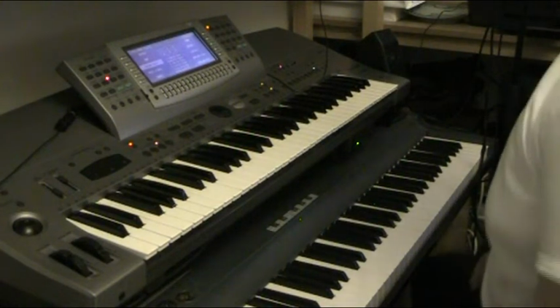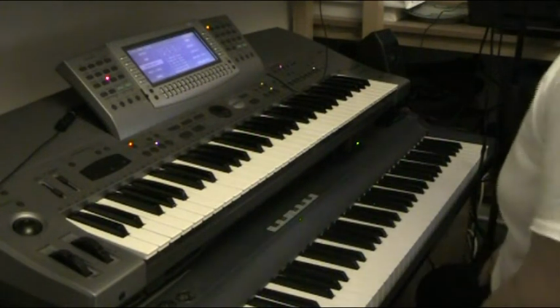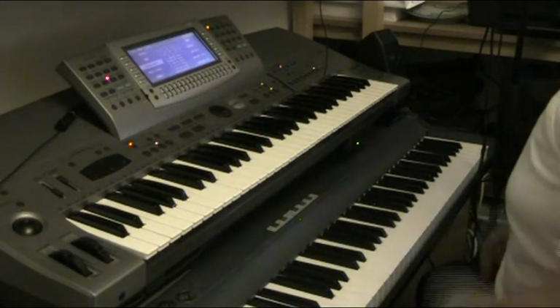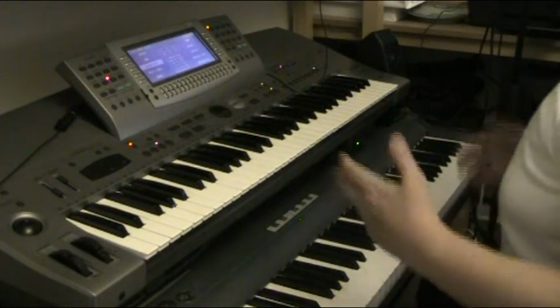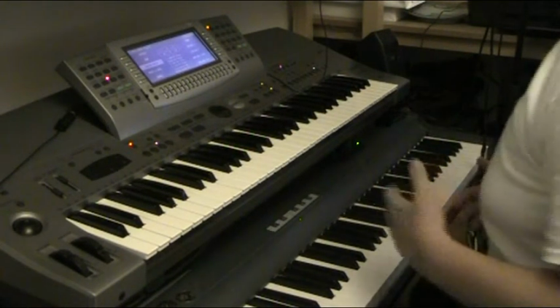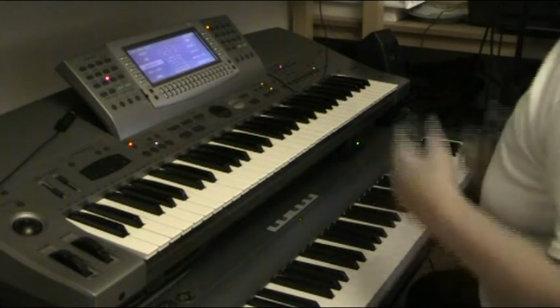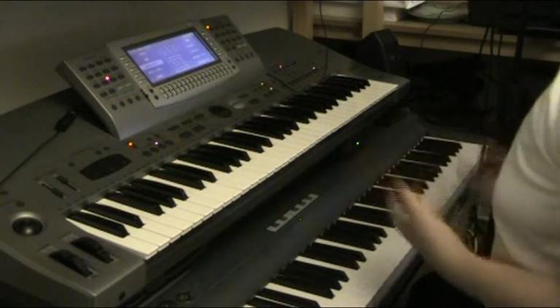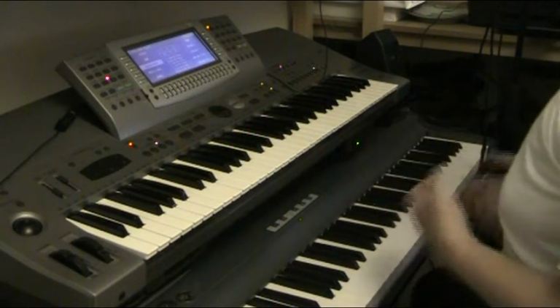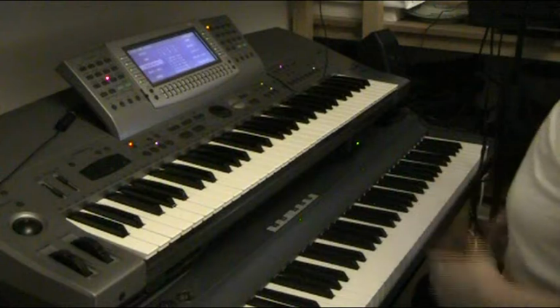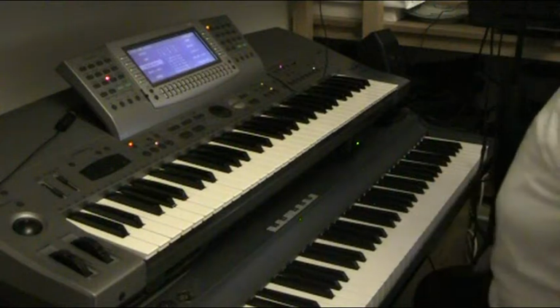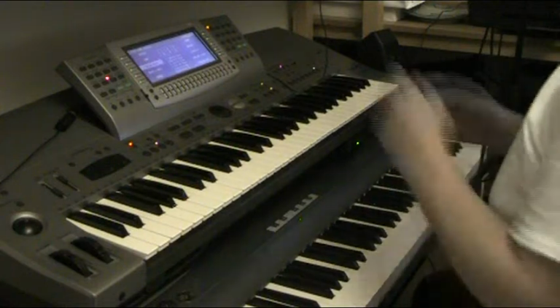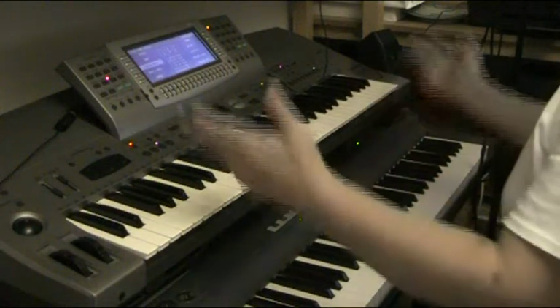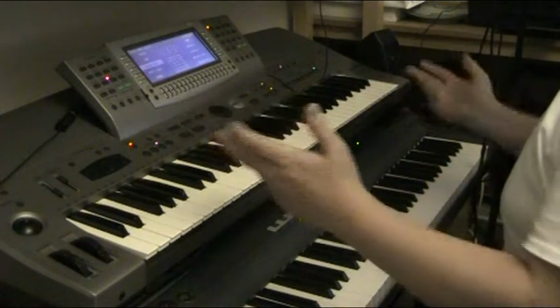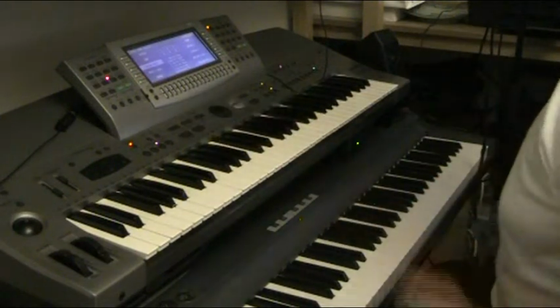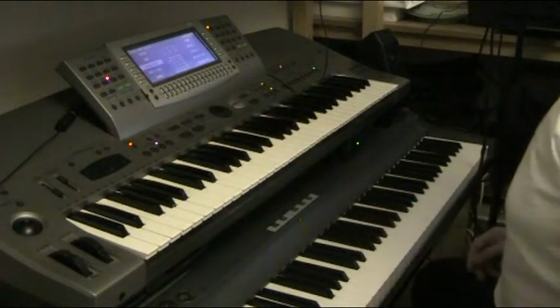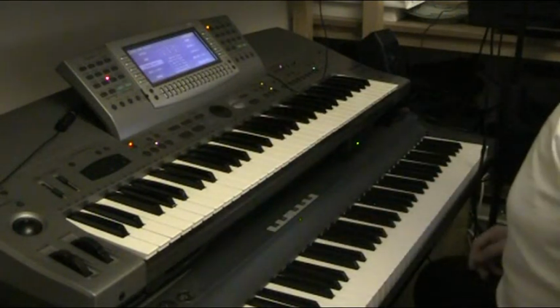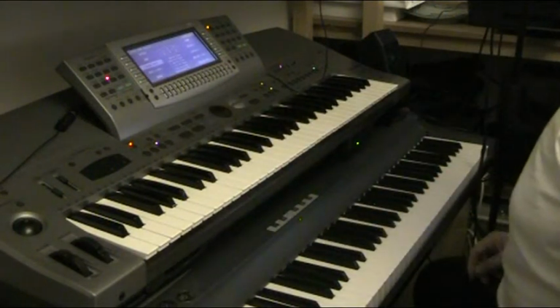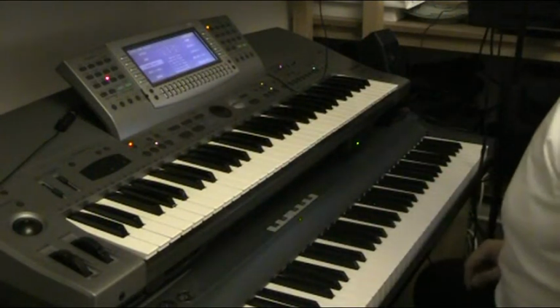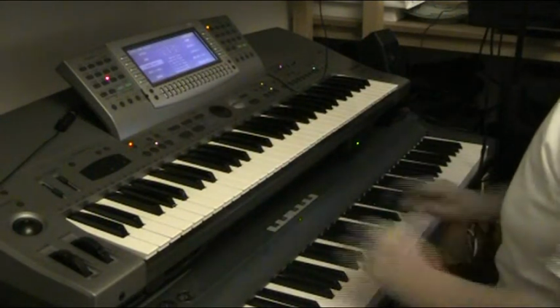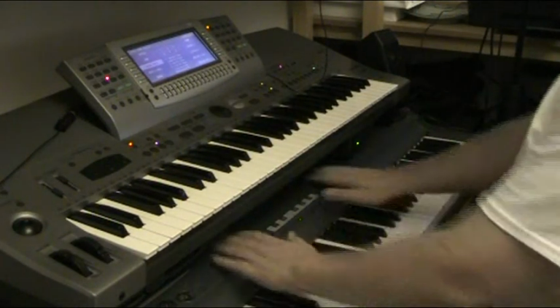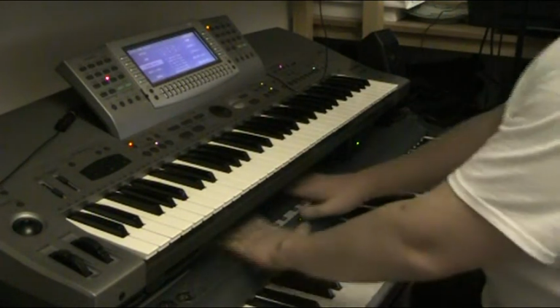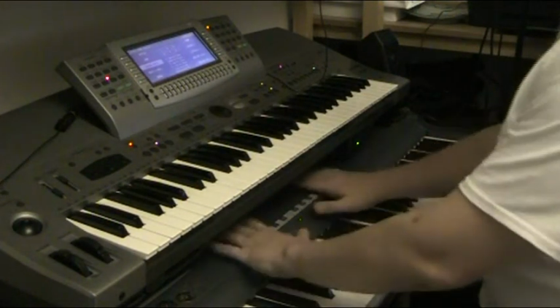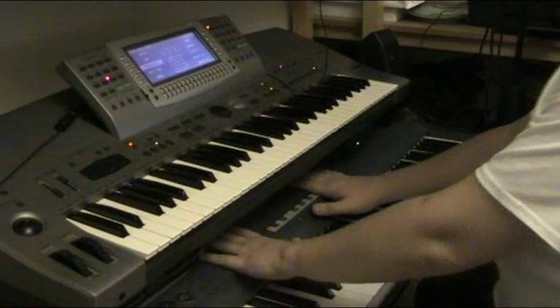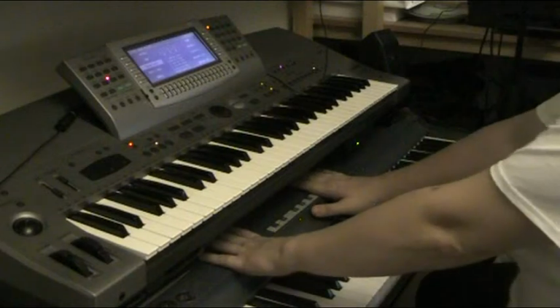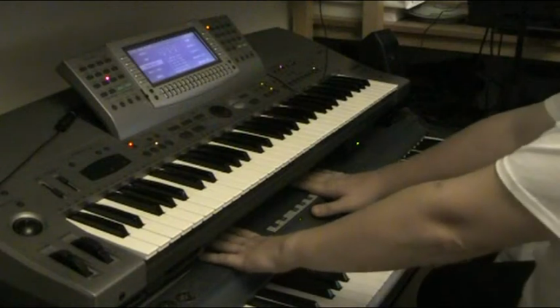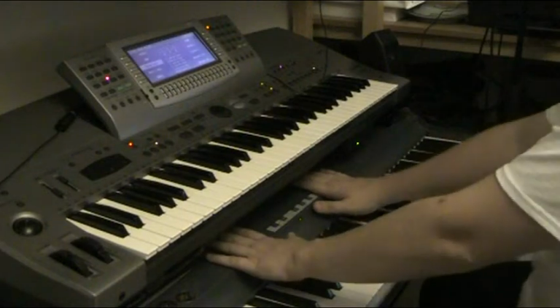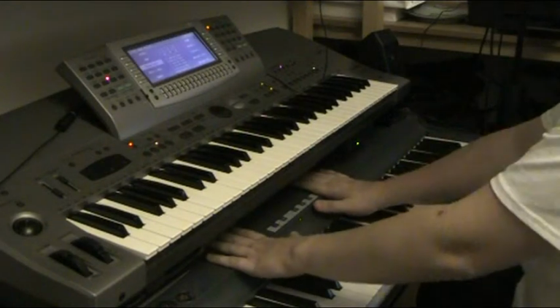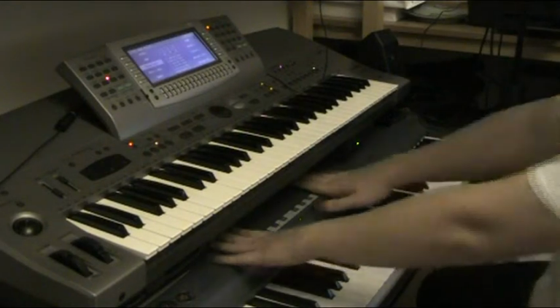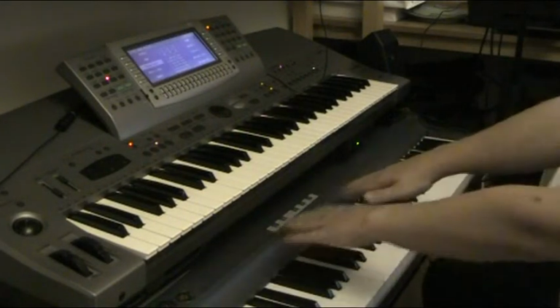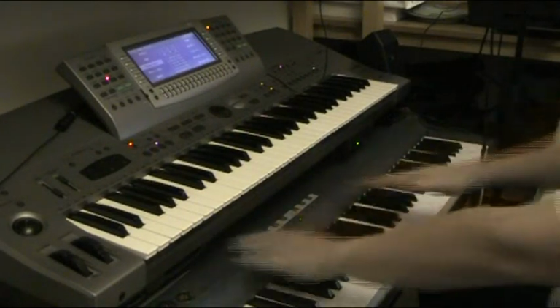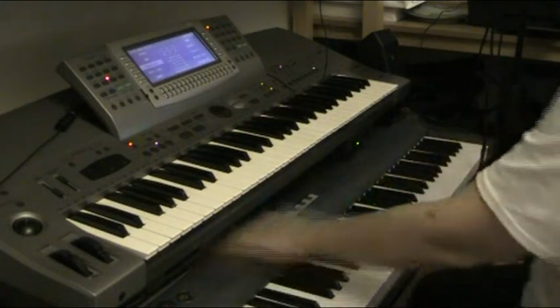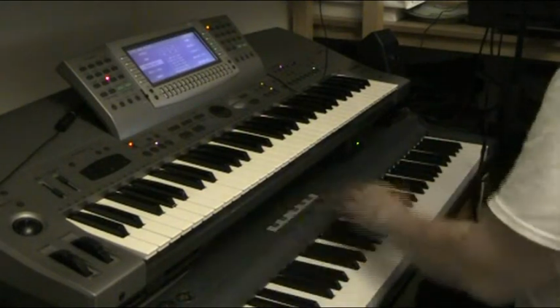Hello YouTube! A number of people have asked what is that machine making the music? And here you go! There are two pieces of equipment here, one of which is what we call a MIDI controller, and that is a StudioLogic SL990.